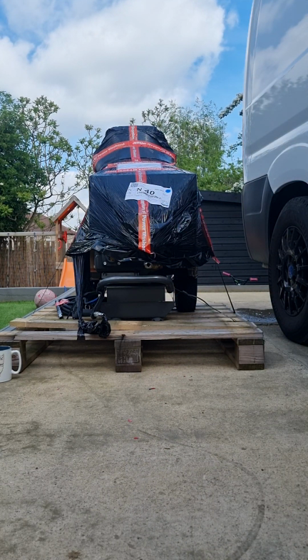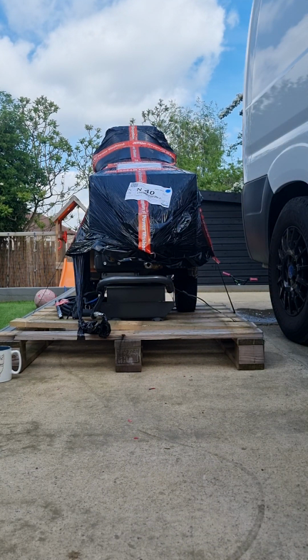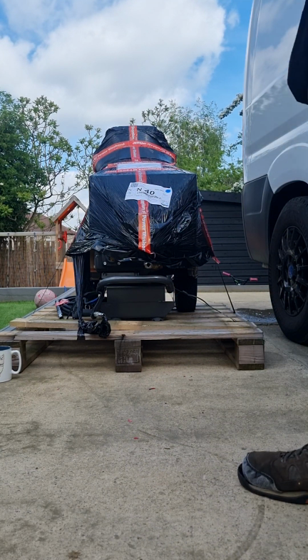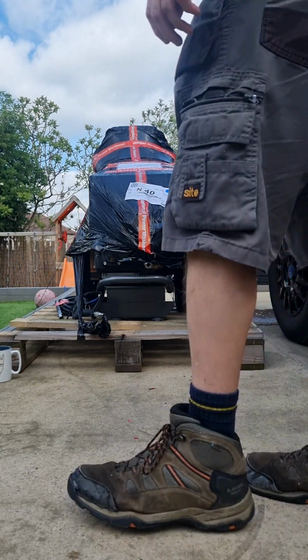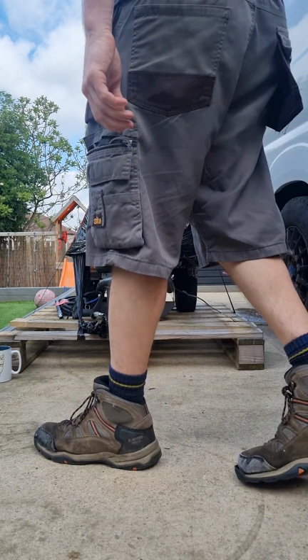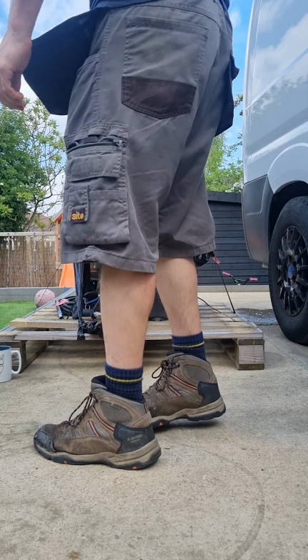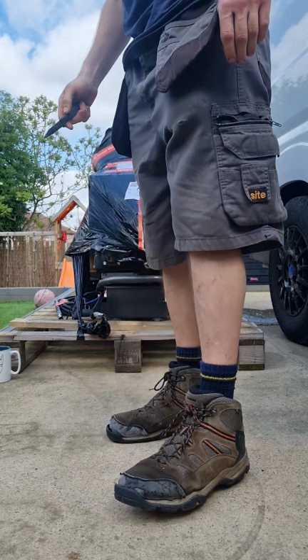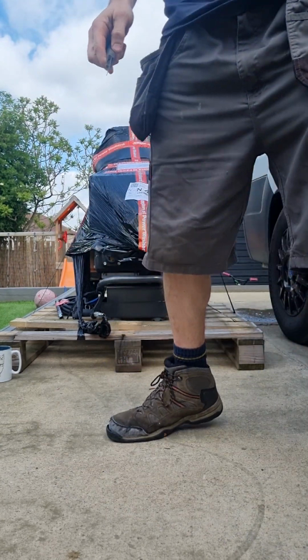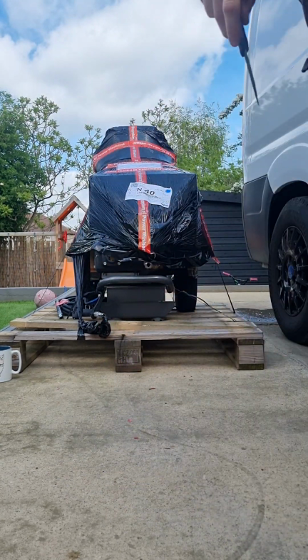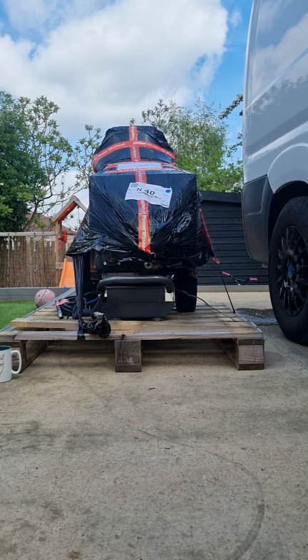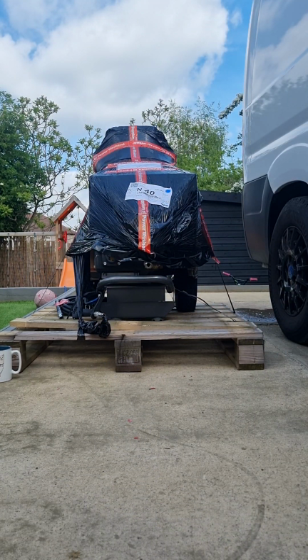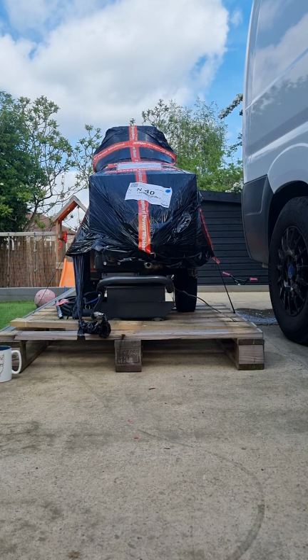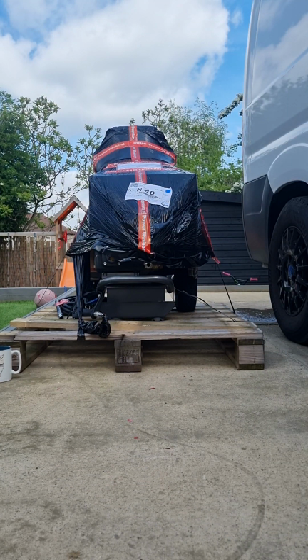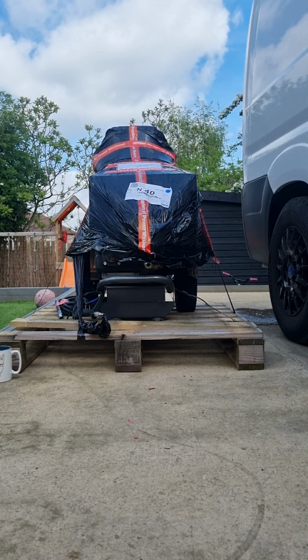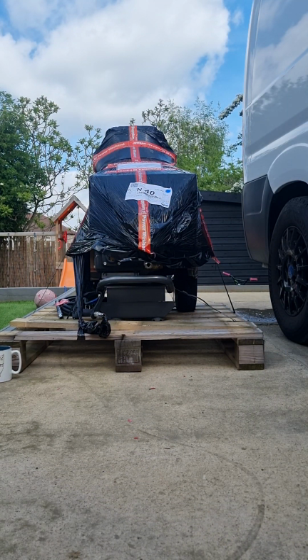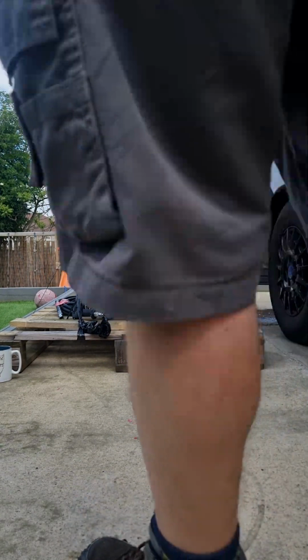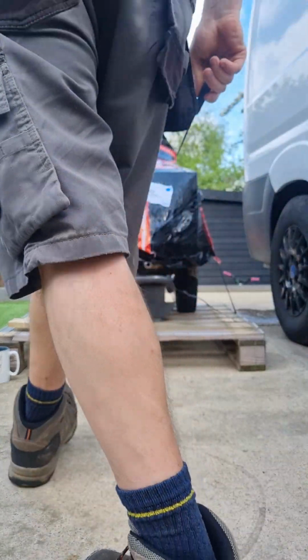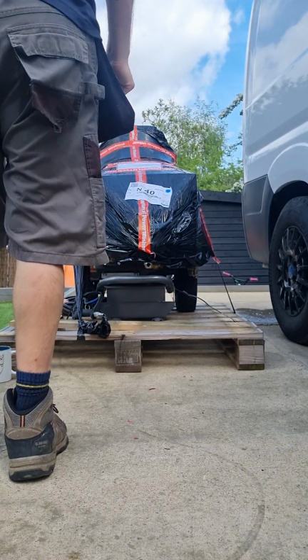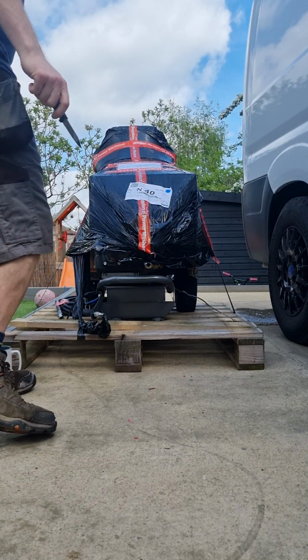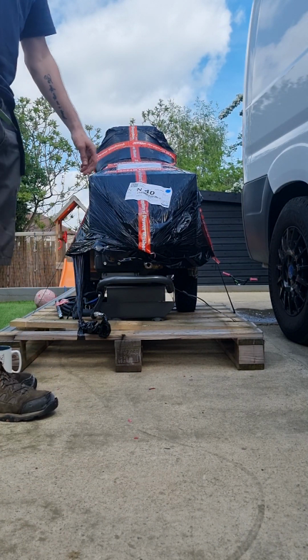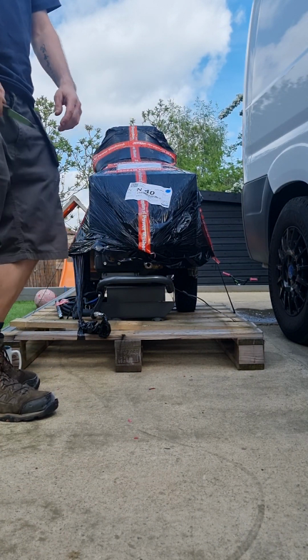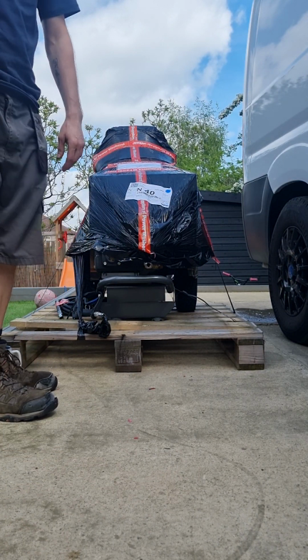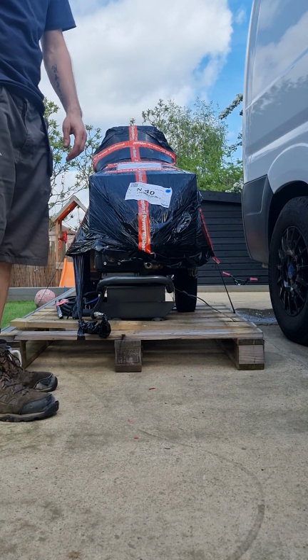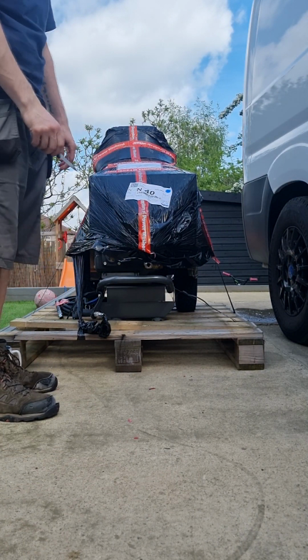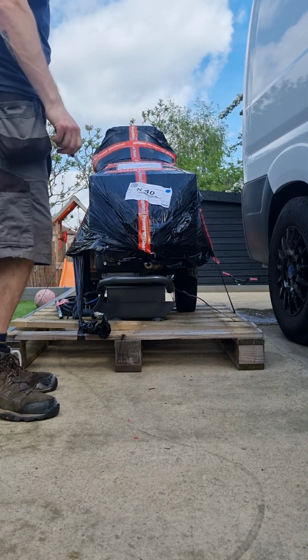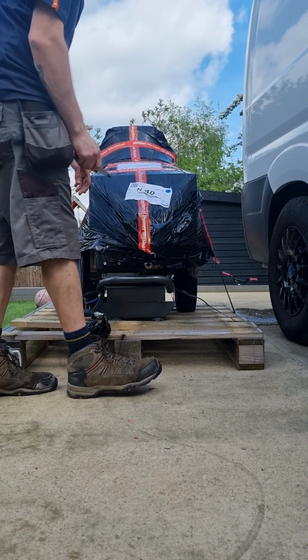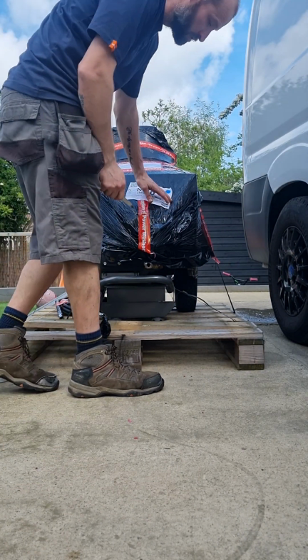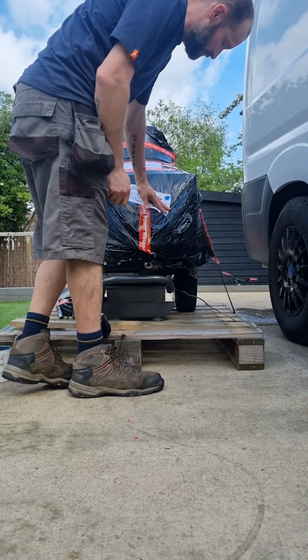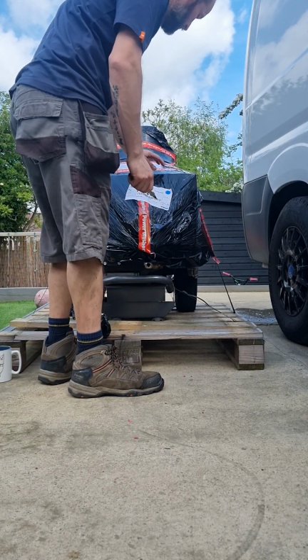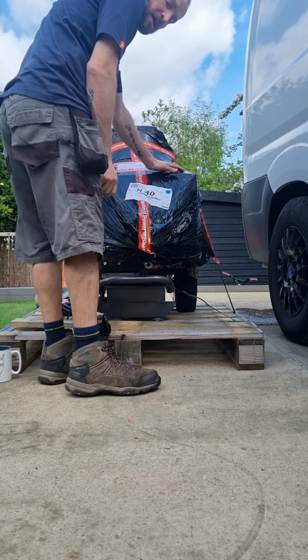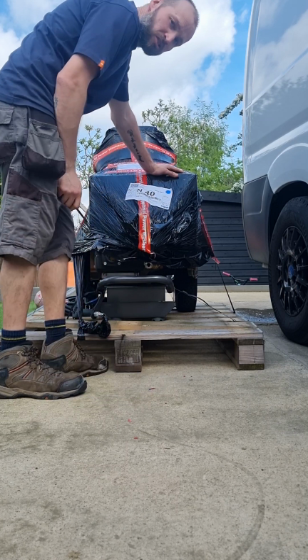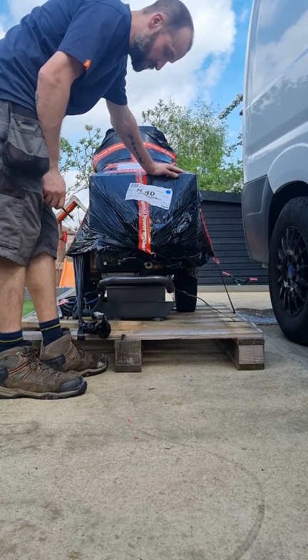Right, I'm from Parkway. The pressure washer has arrived. Let's unbox it.